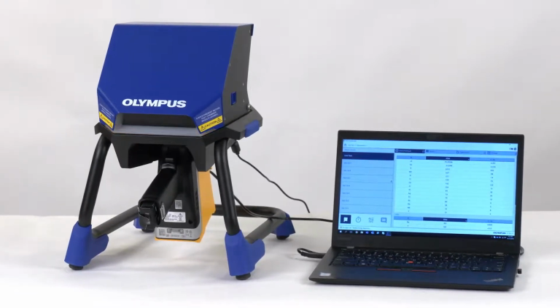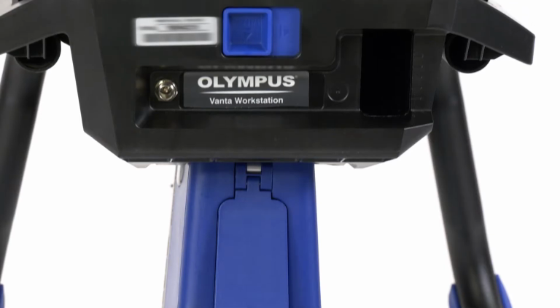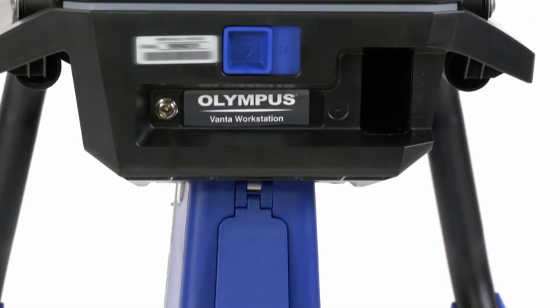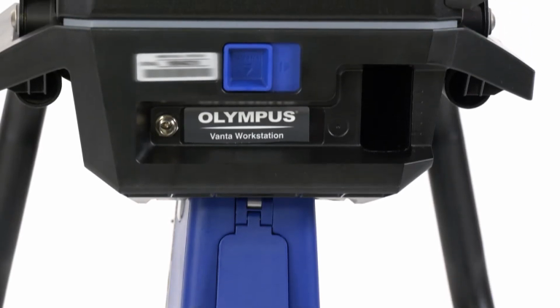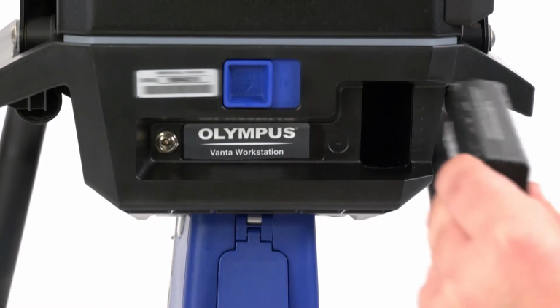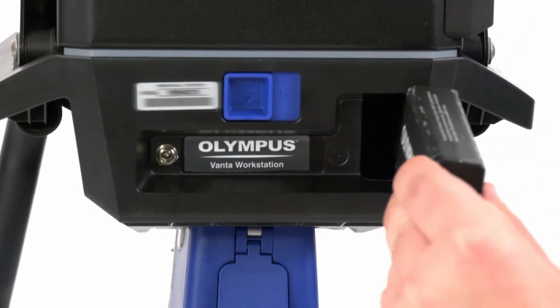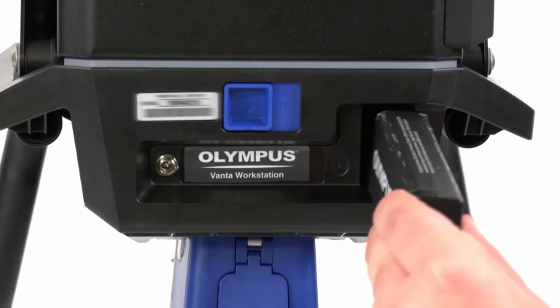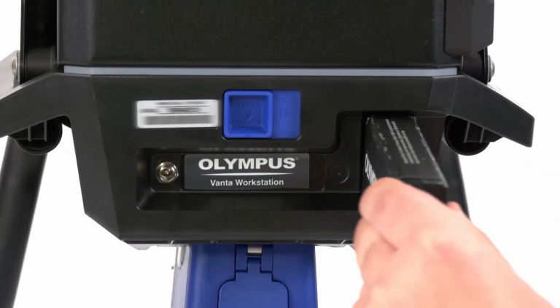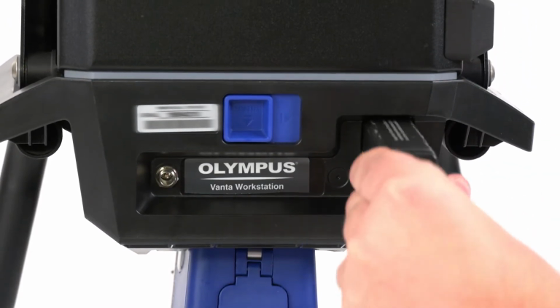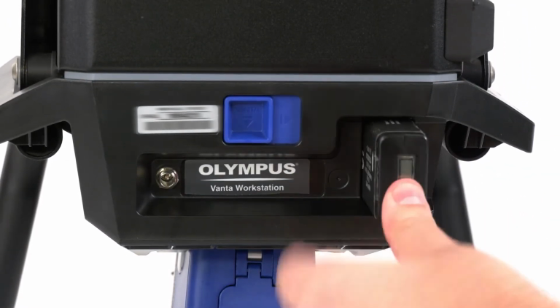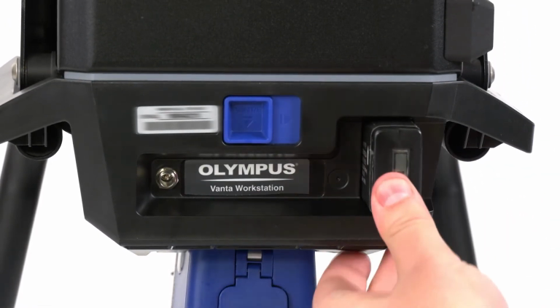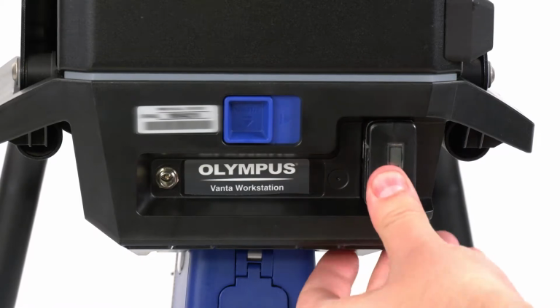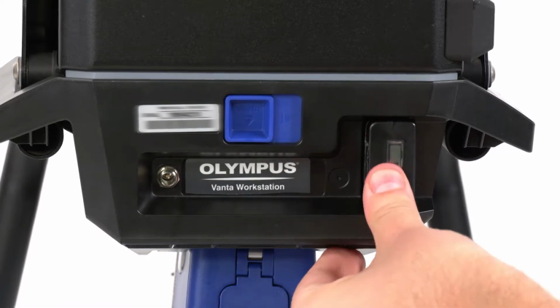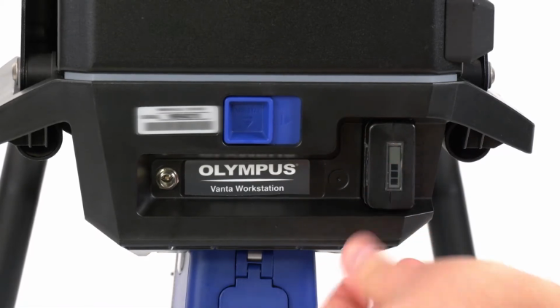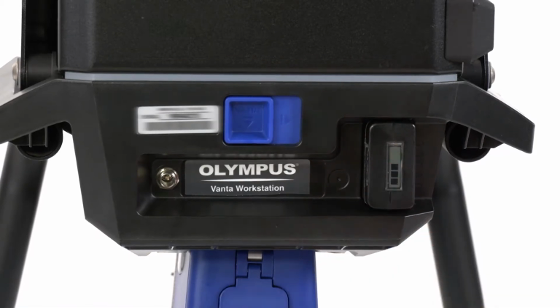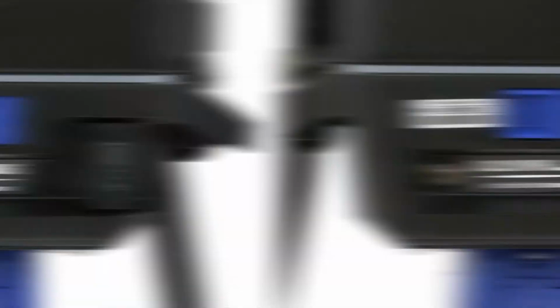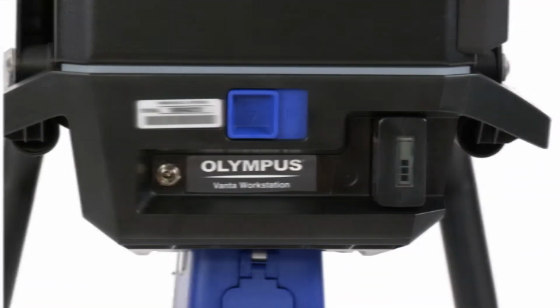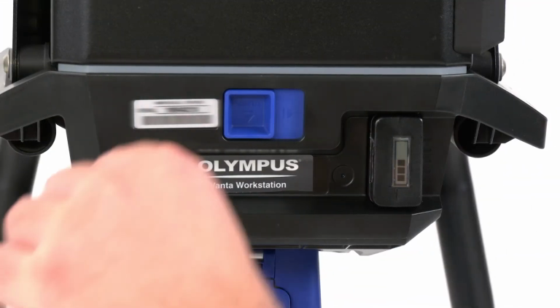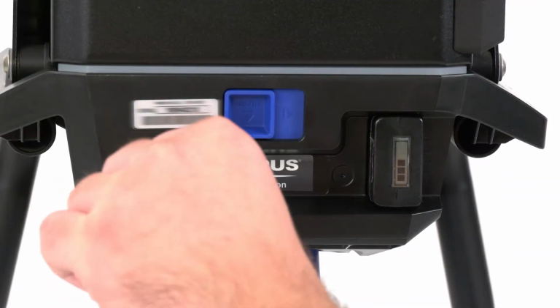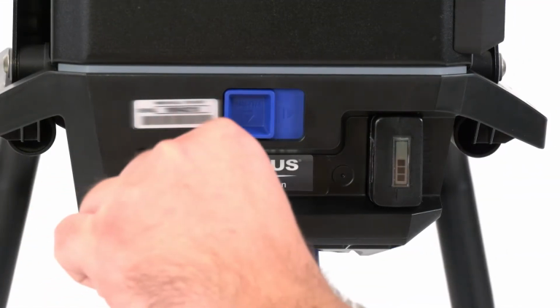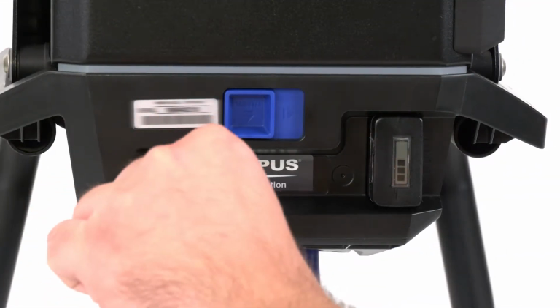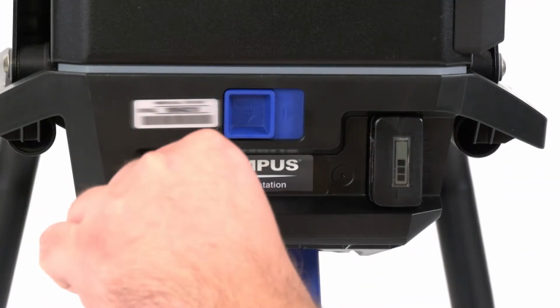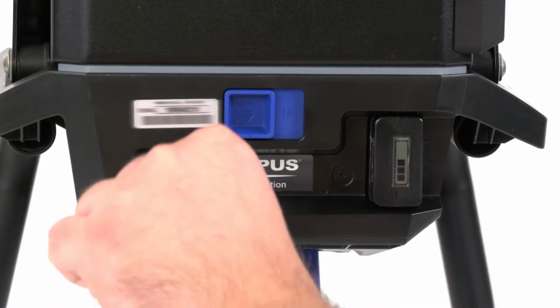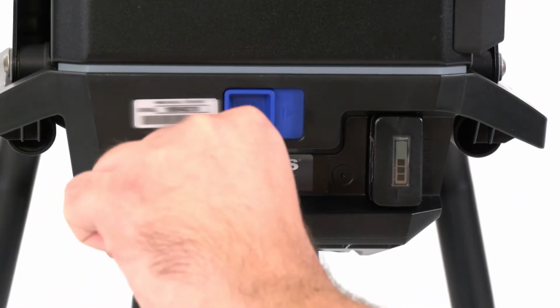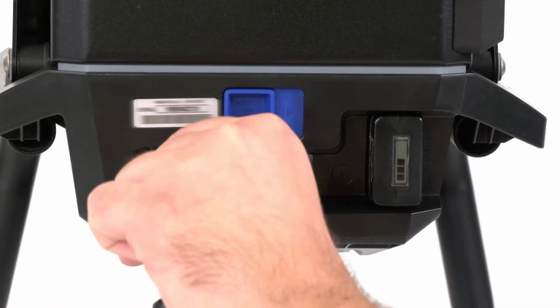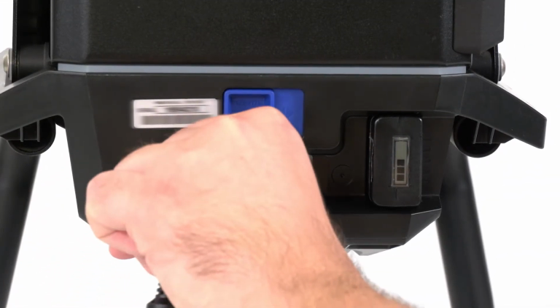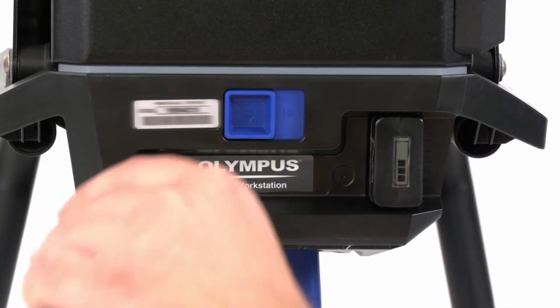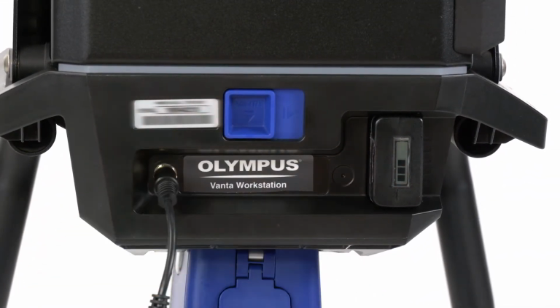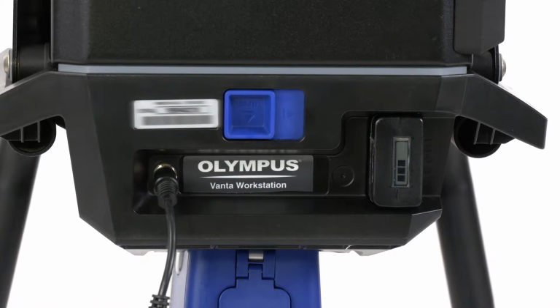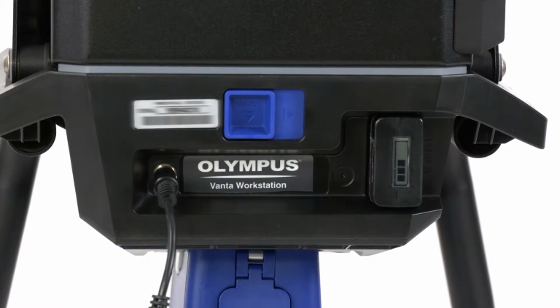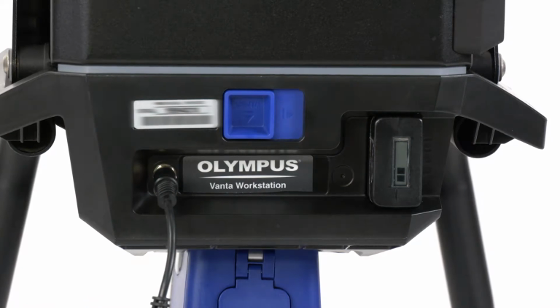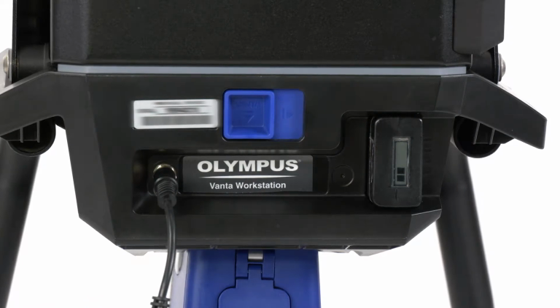The unit works with either battery or AC power. AC power charges both the battery in the Vanta analyzer's handle and the battery in the workstation.